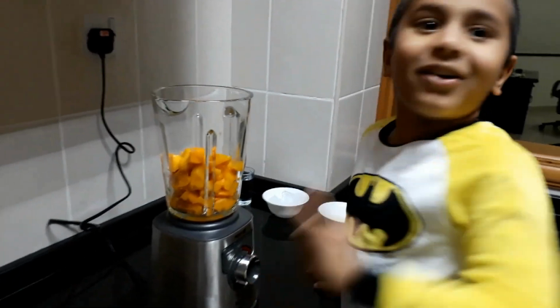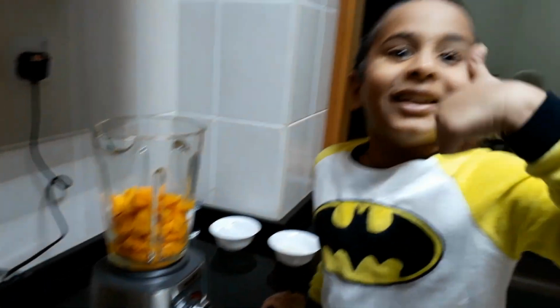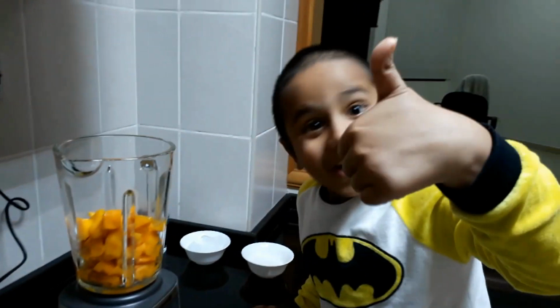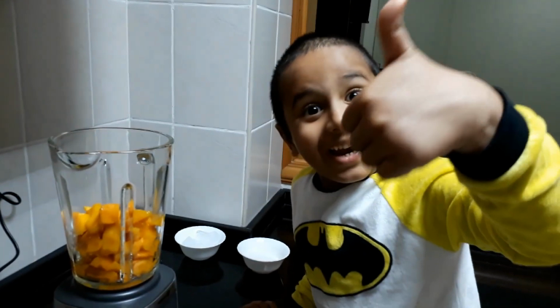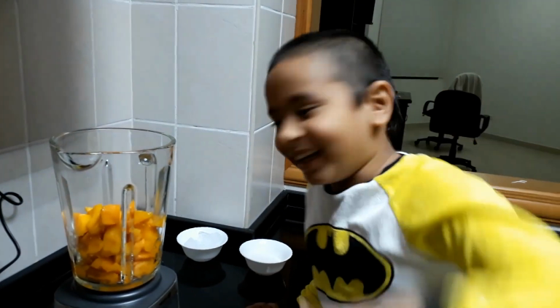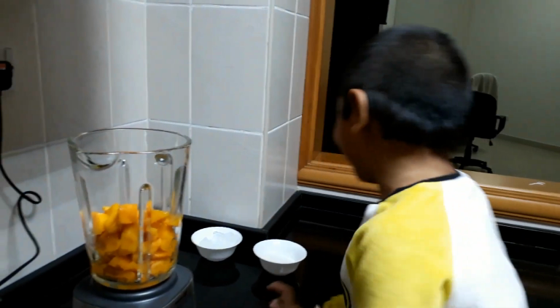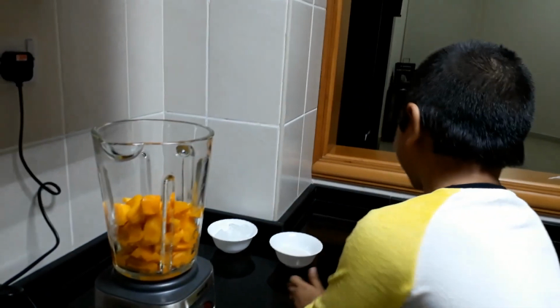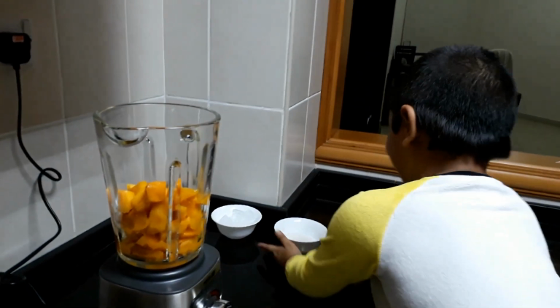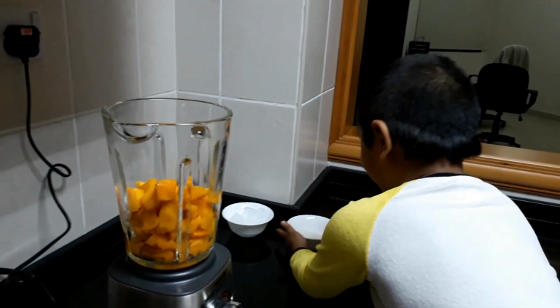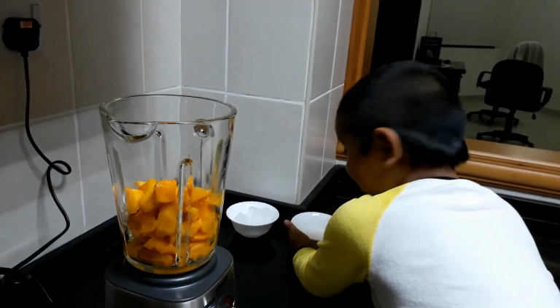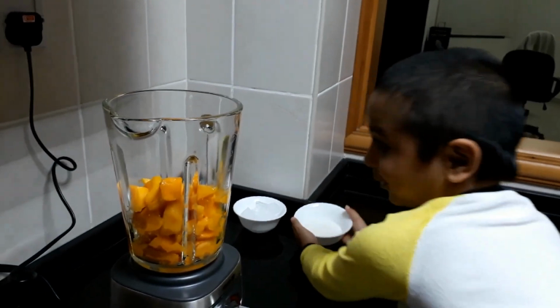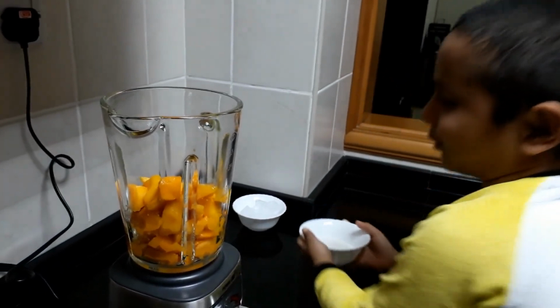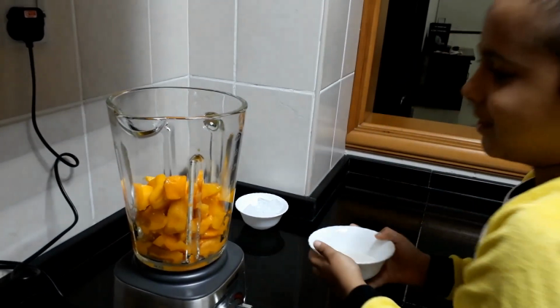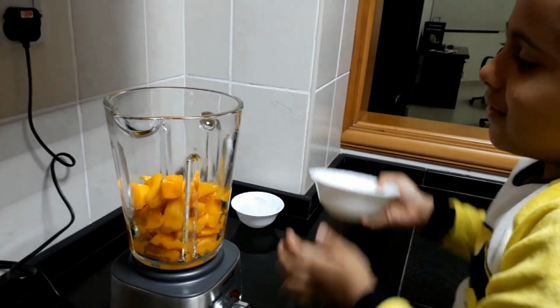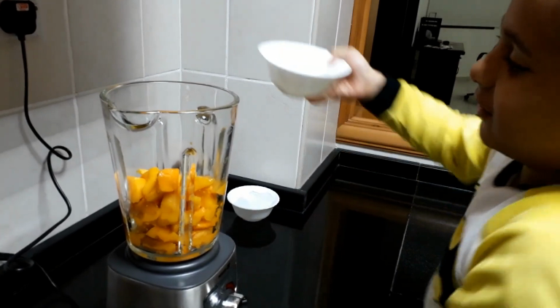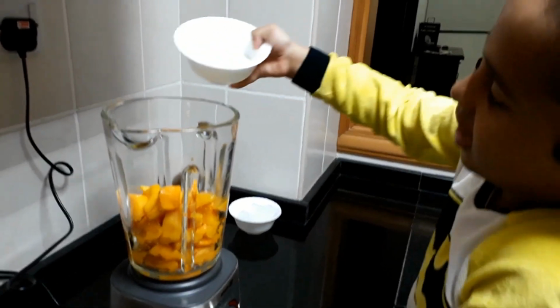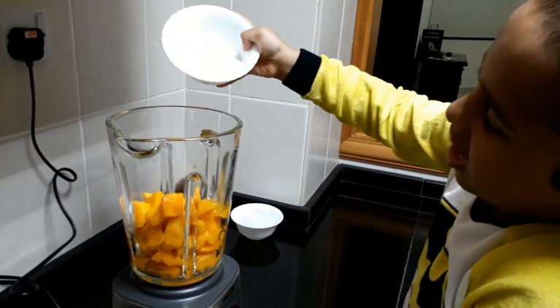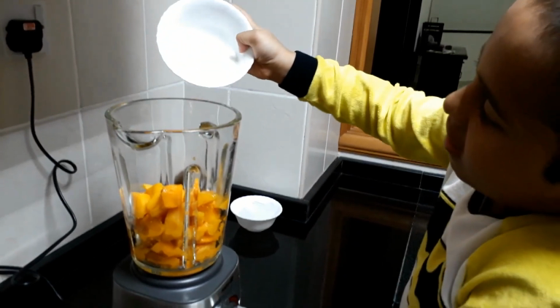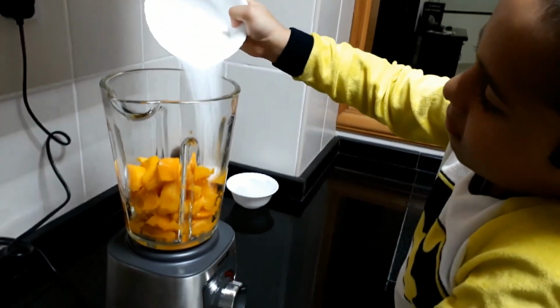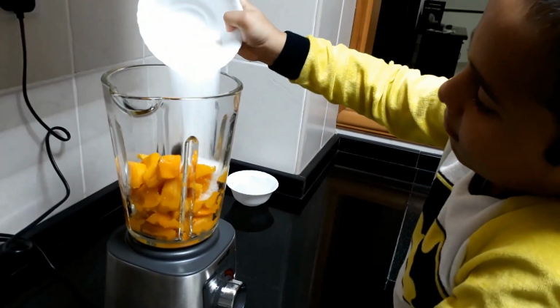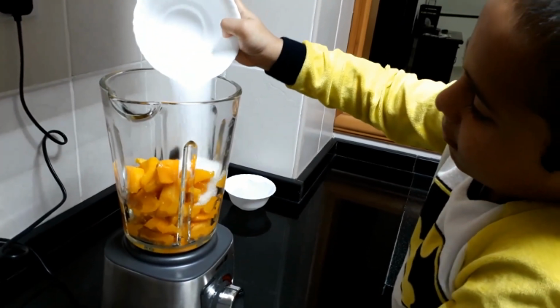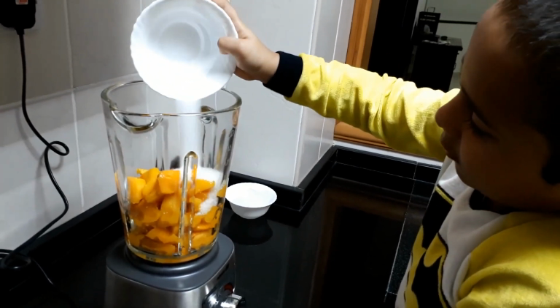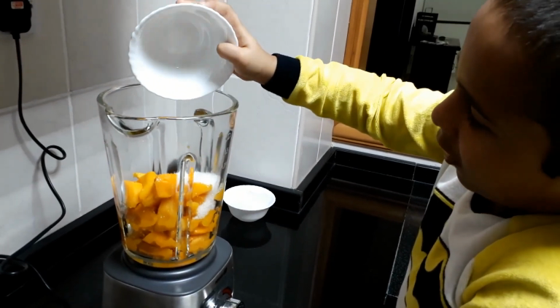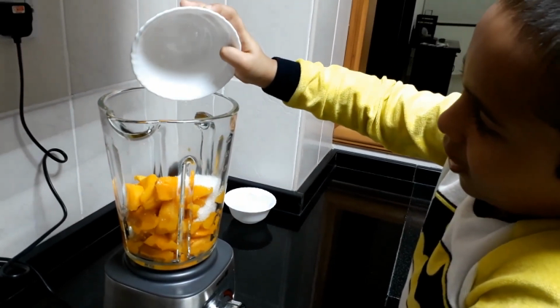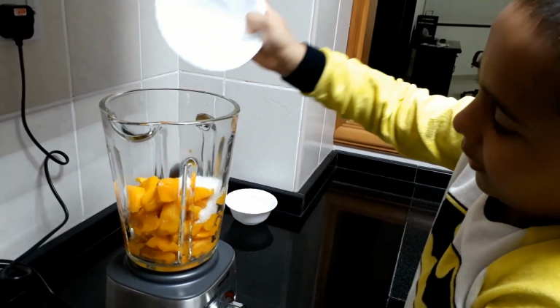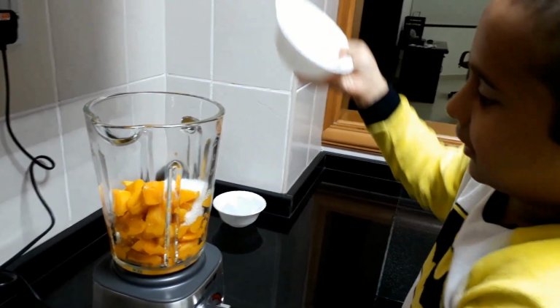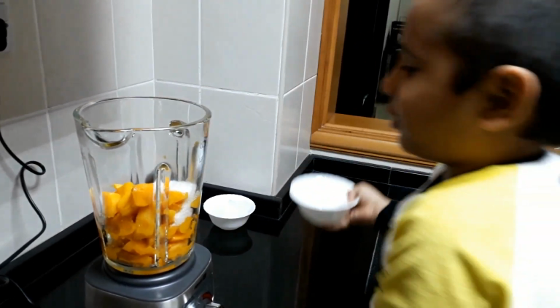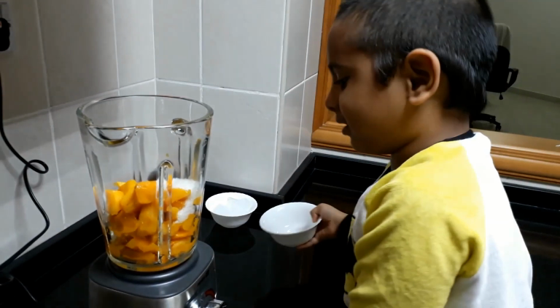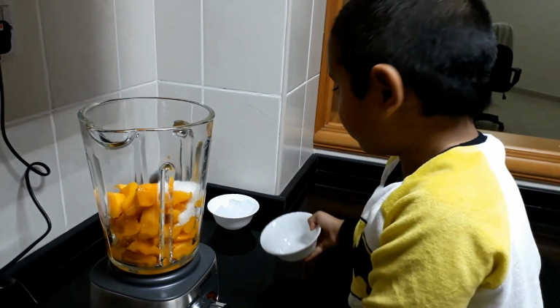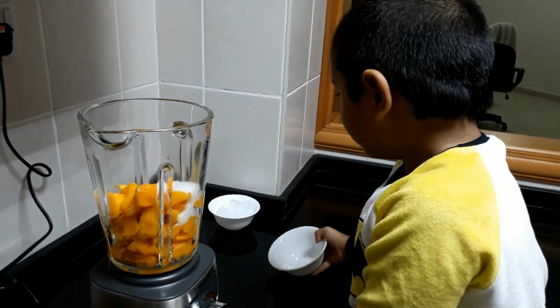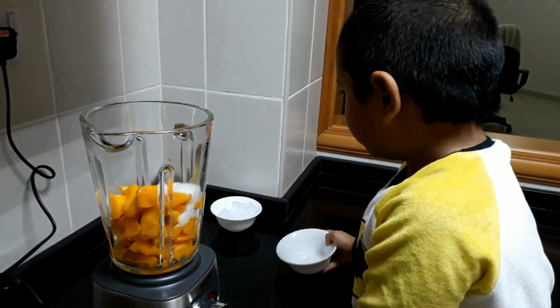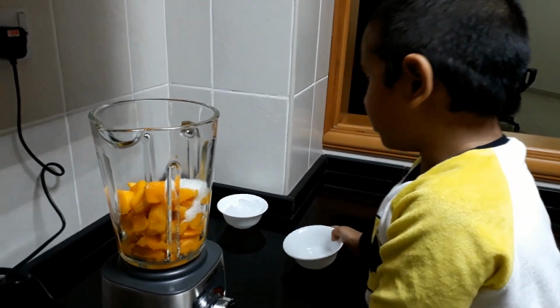Now, sugar. I like sugar so much in the recipe. One, two, three. Wow, that is so much sugar.